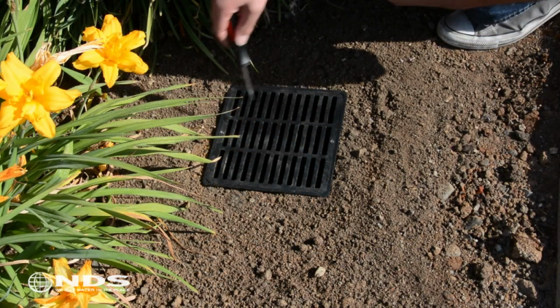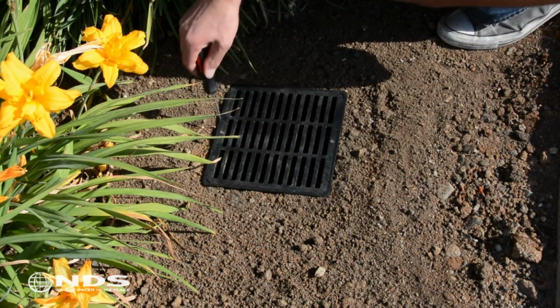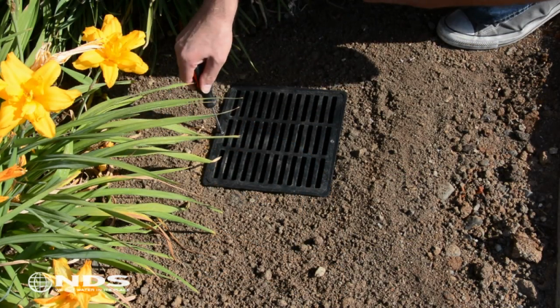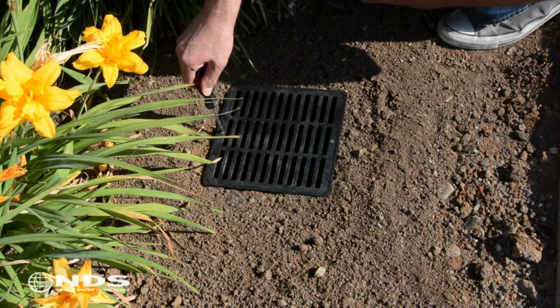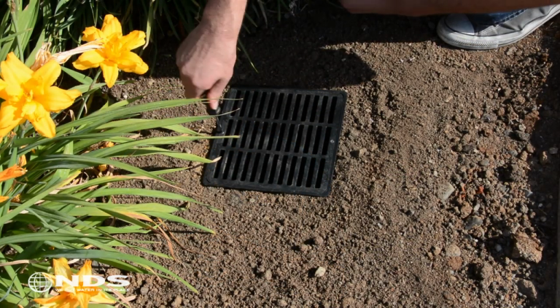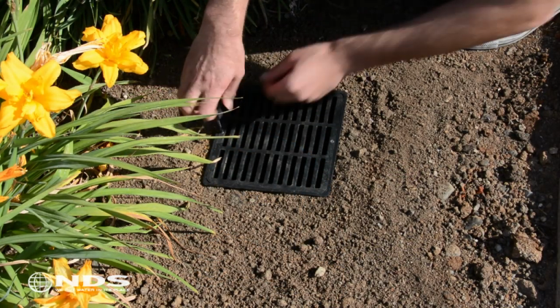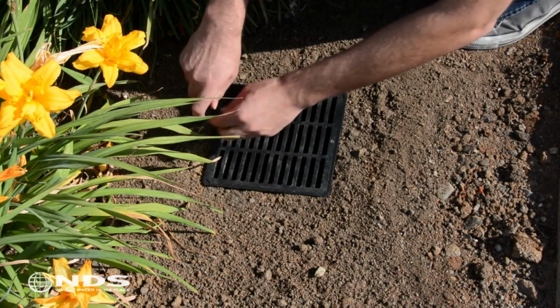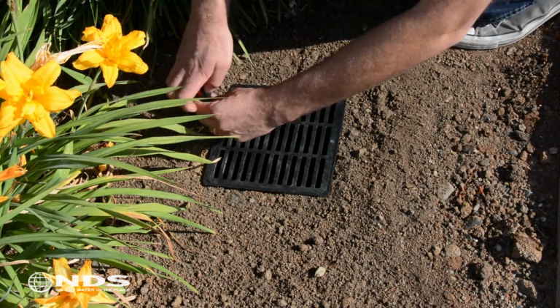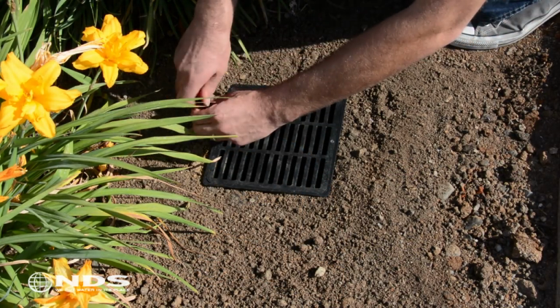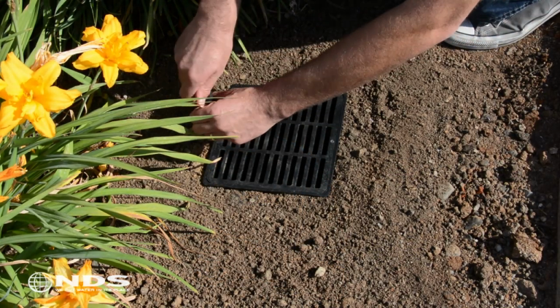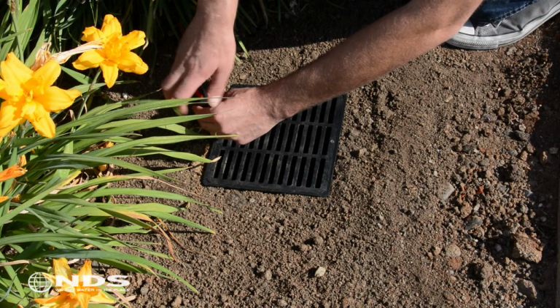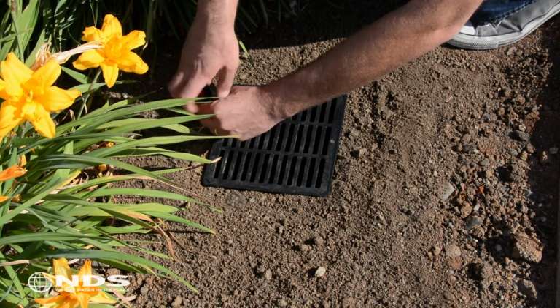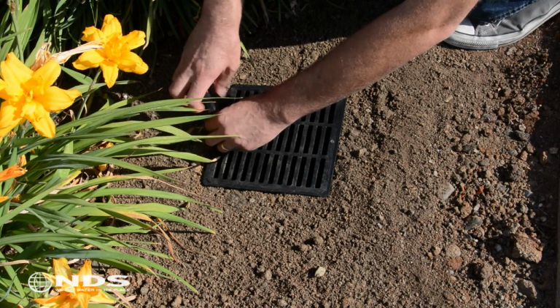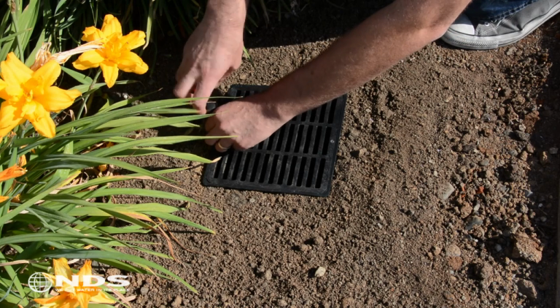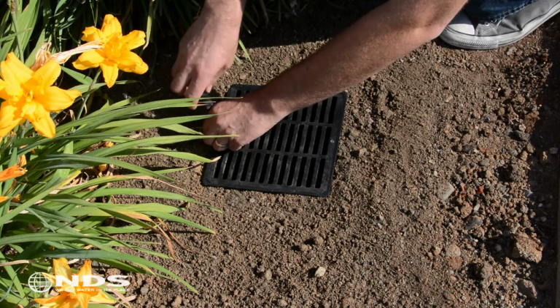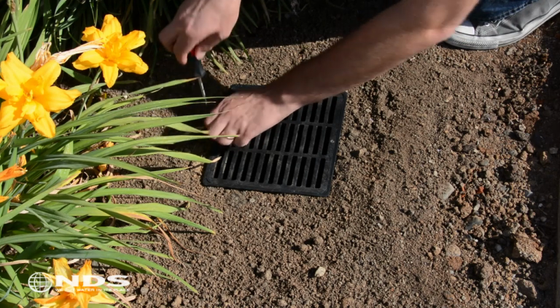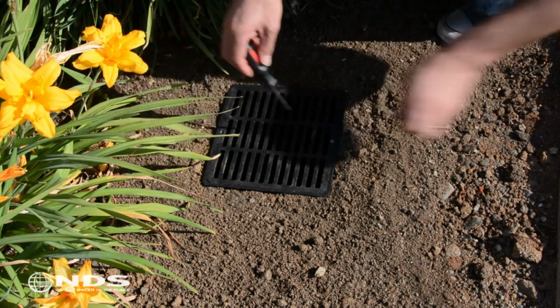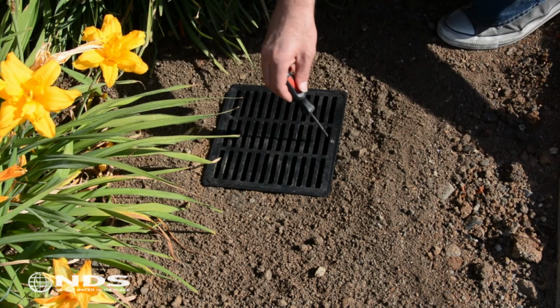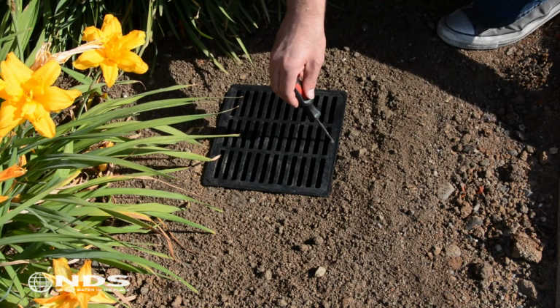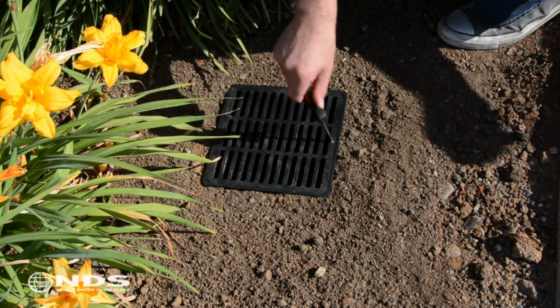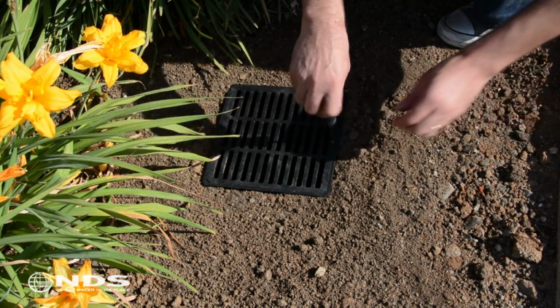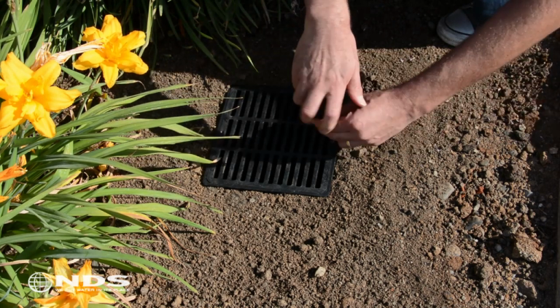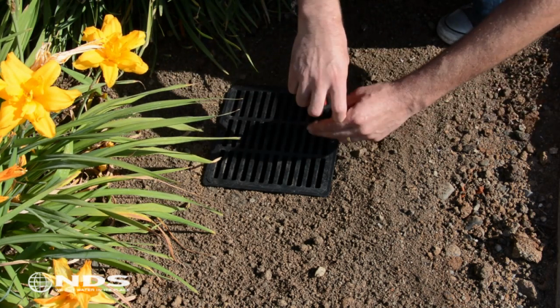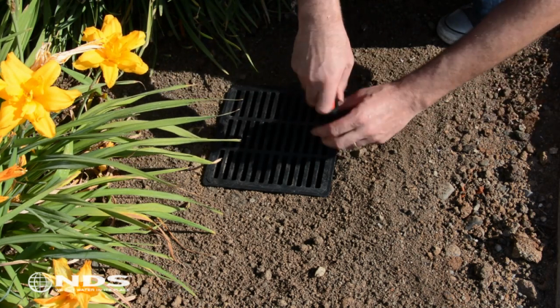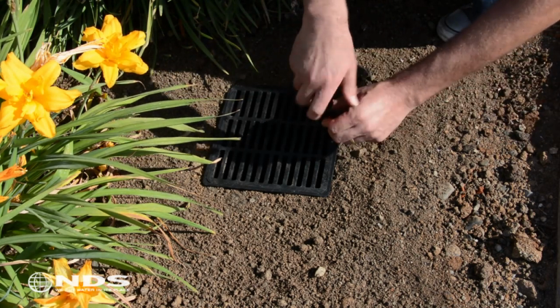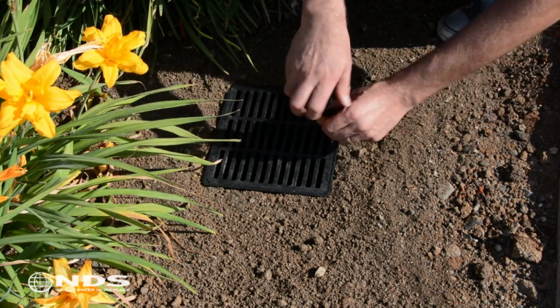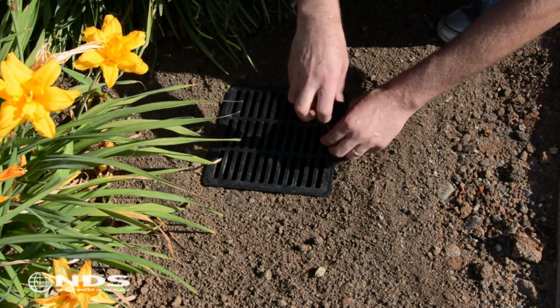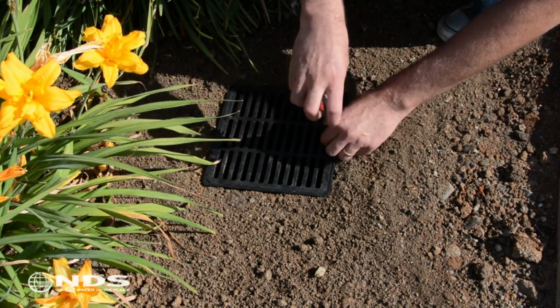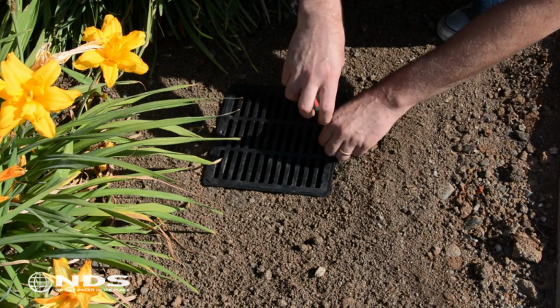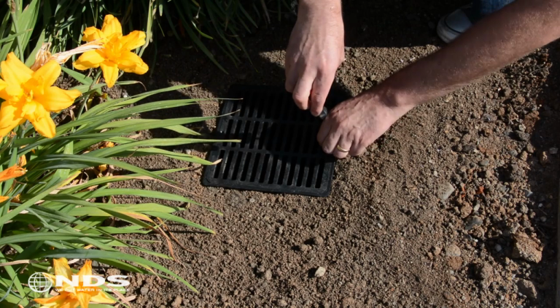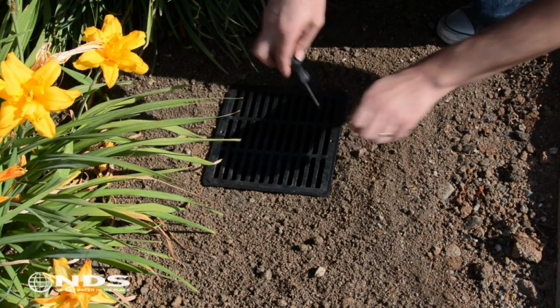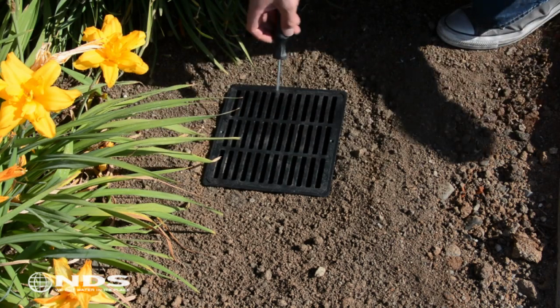Once you have determined which catch basin will receive the filter, take a screwdriver and remove the screws that hold the existing grate in place. Remove the grate and set aside.